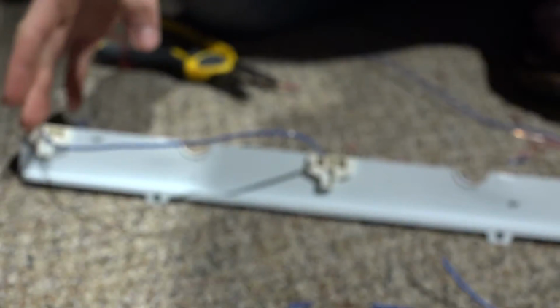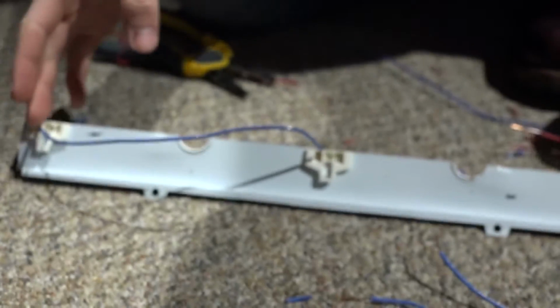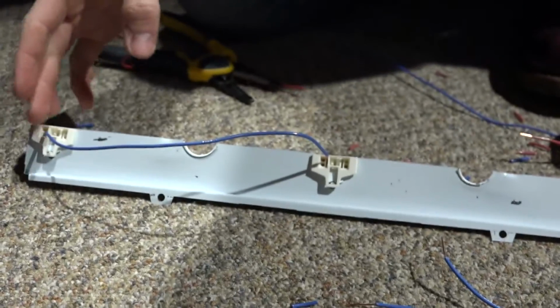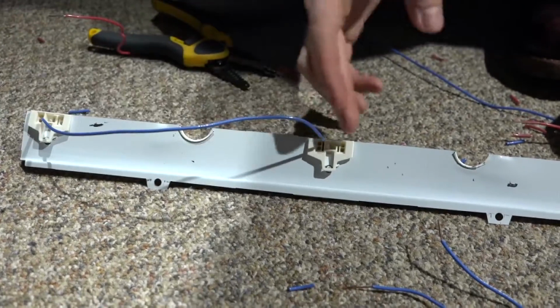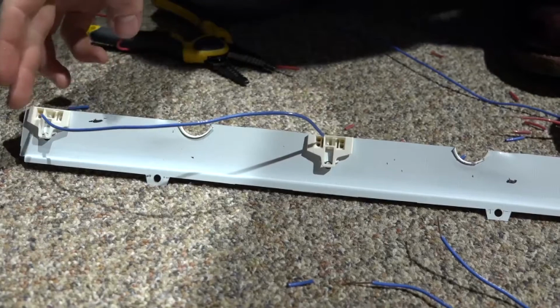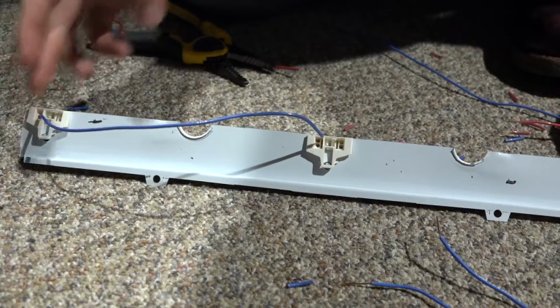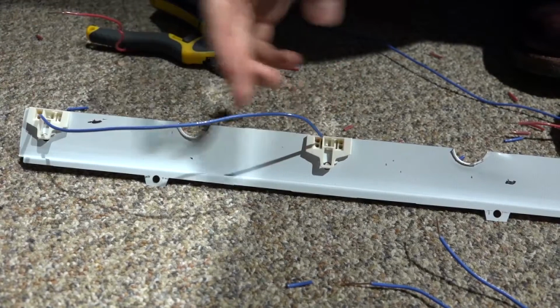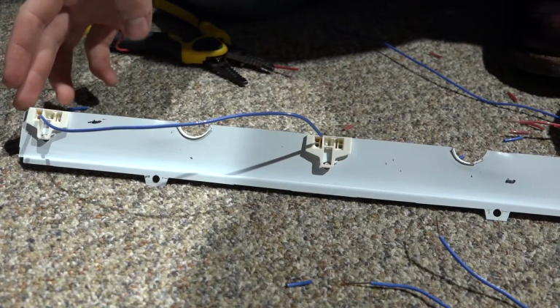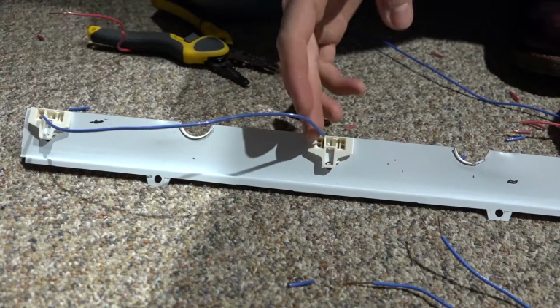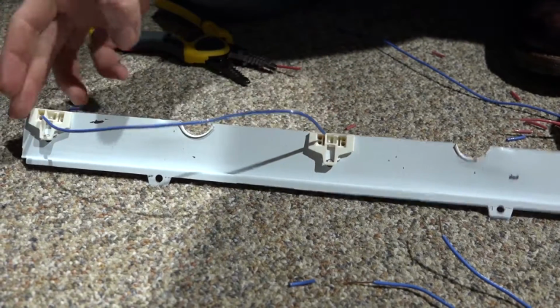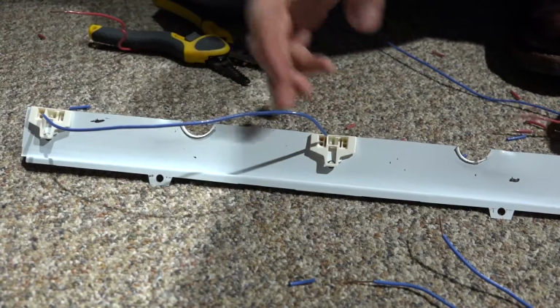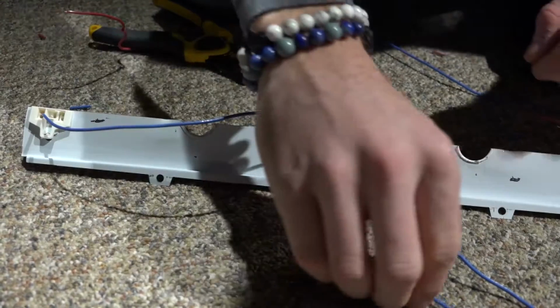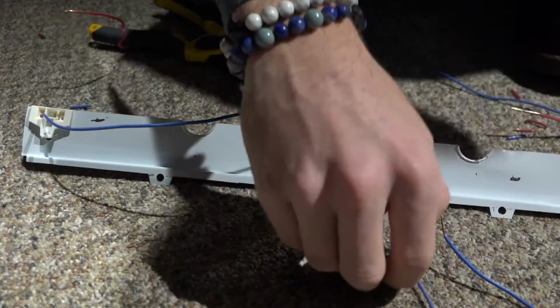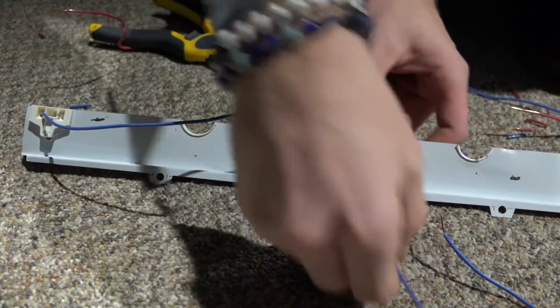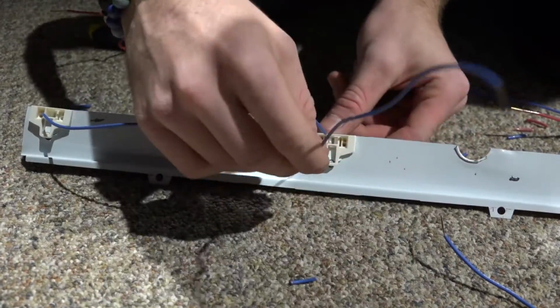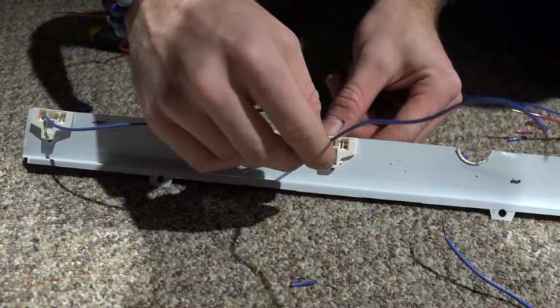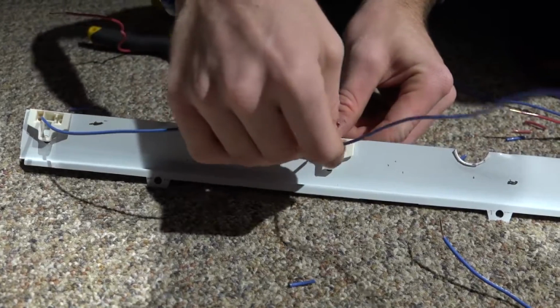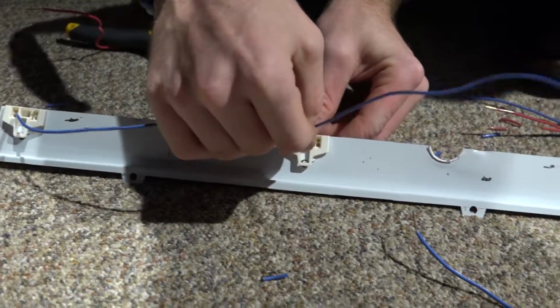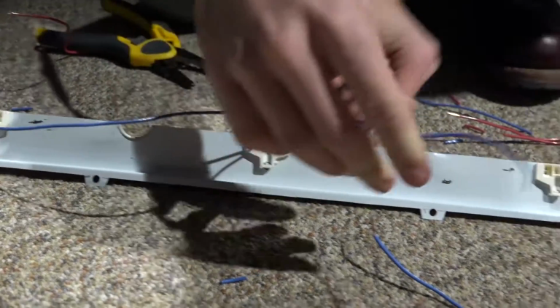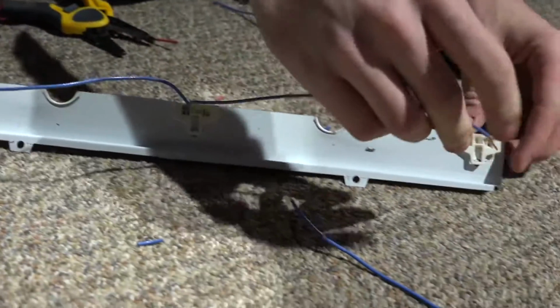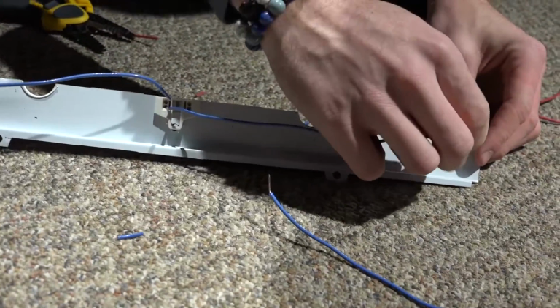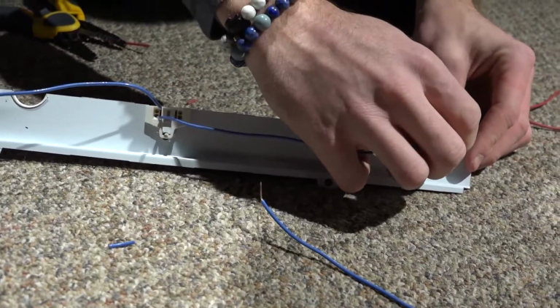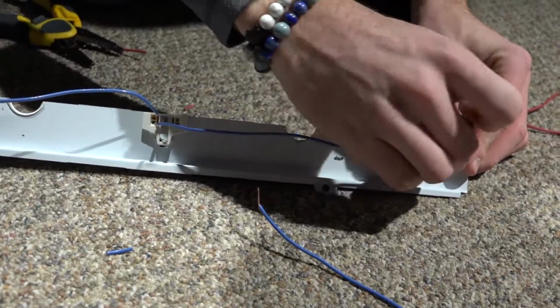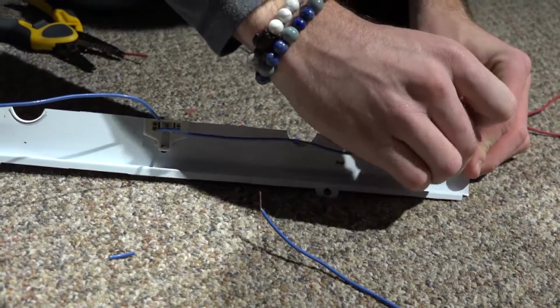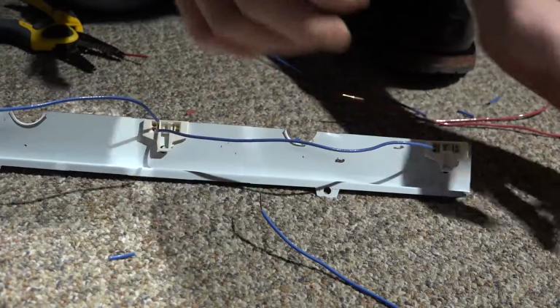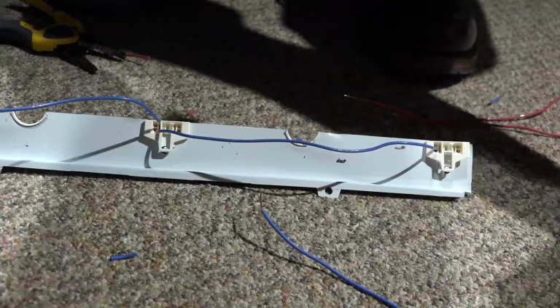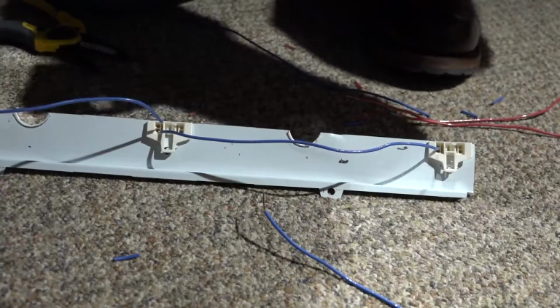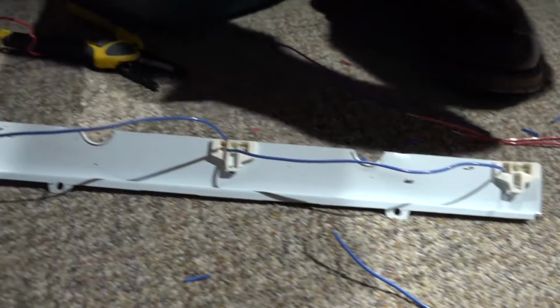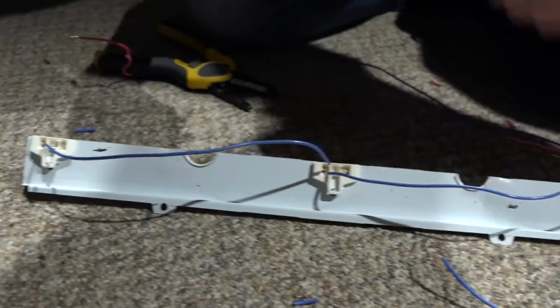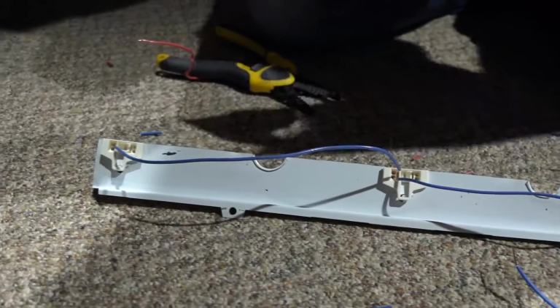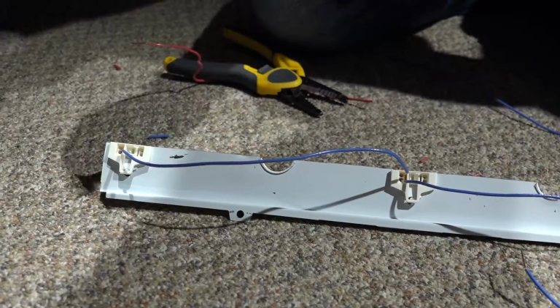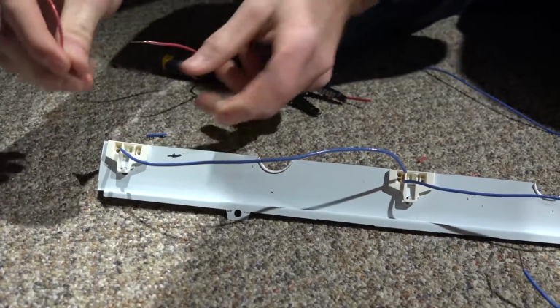You want to keep one color to each side — my blues are on the left. So I'm going to put this blue on the left again and piggyback it to this one here. Do the same thing with my reds except on the right hand side.